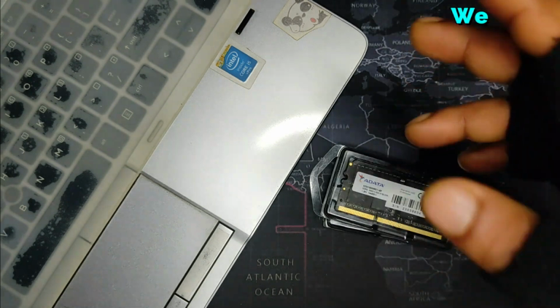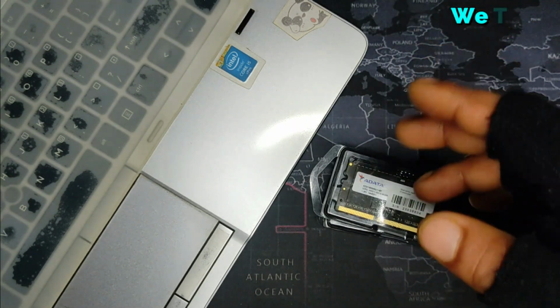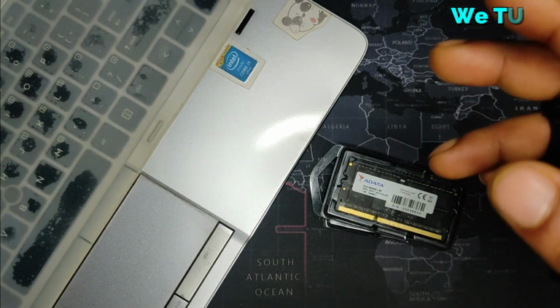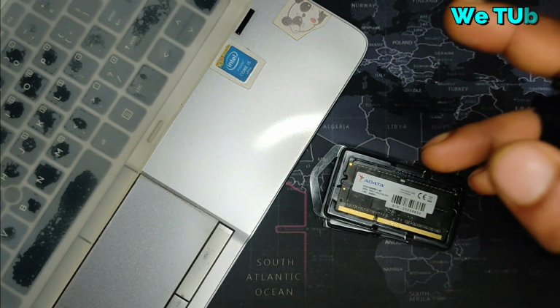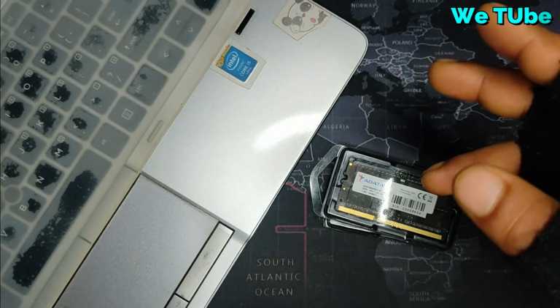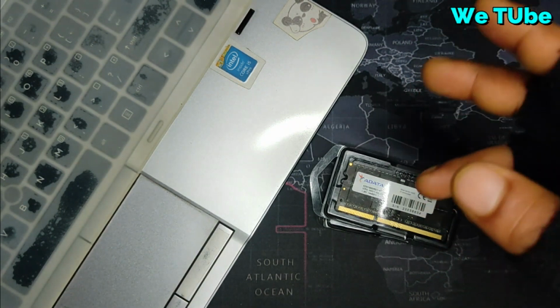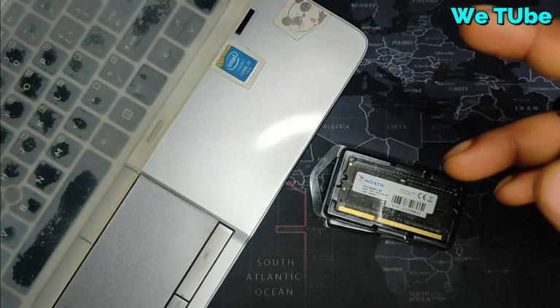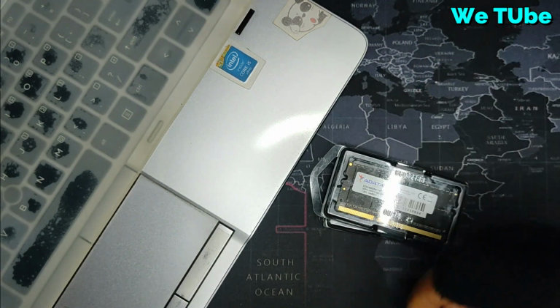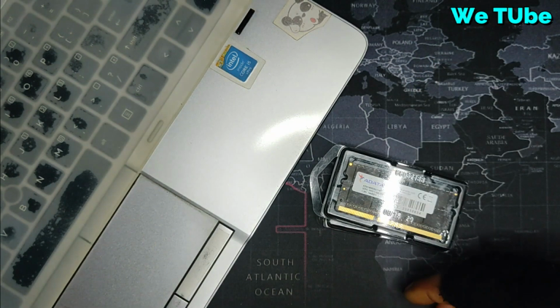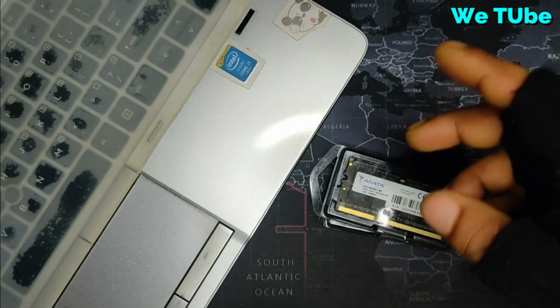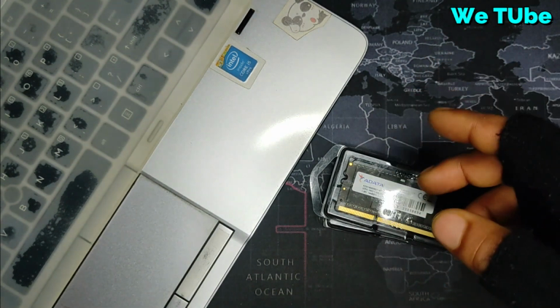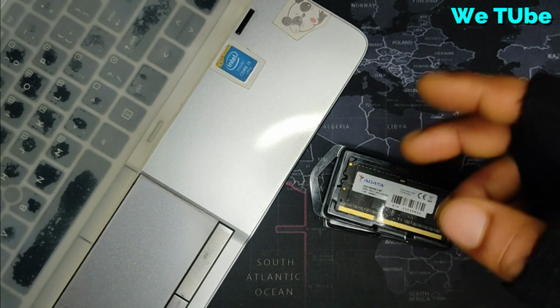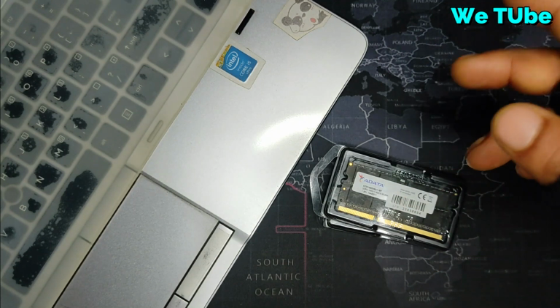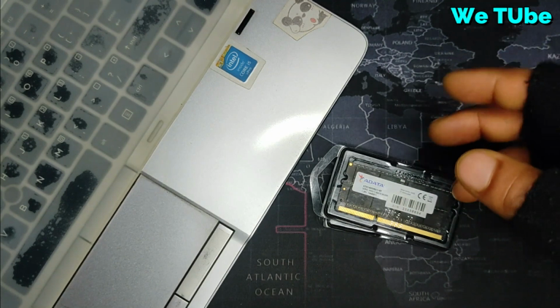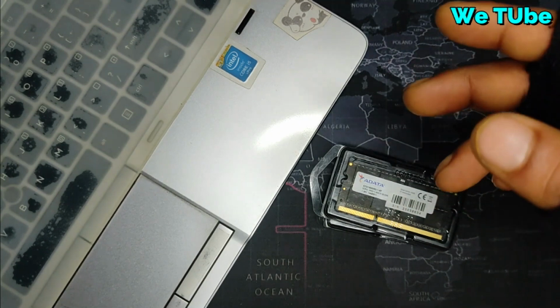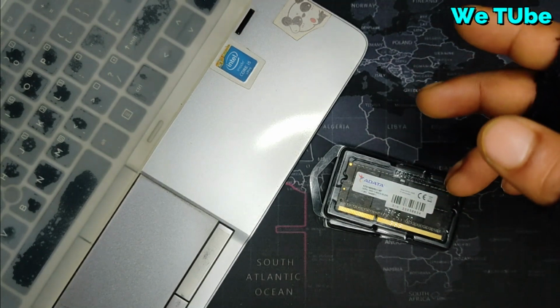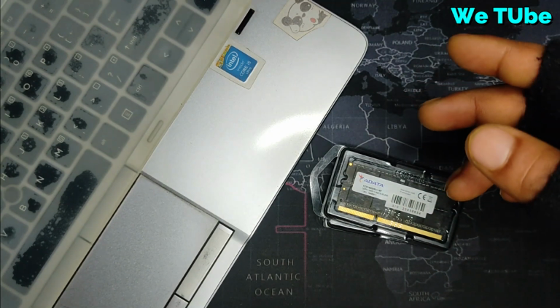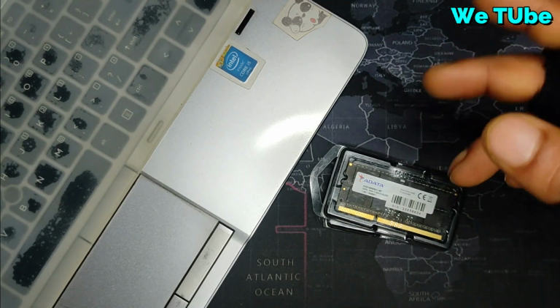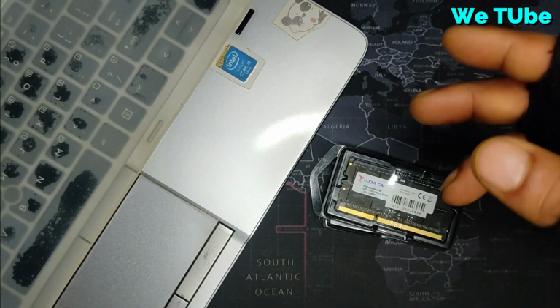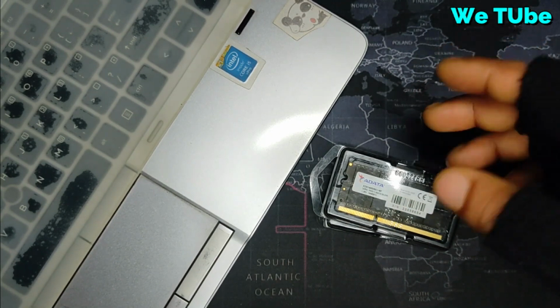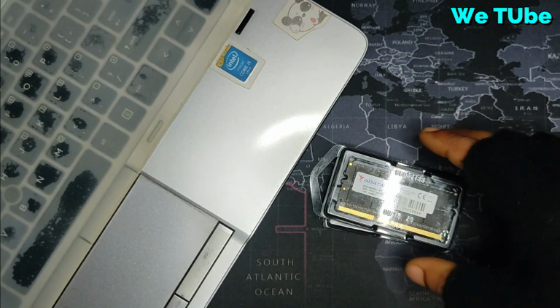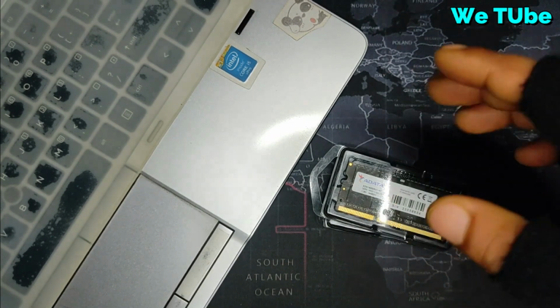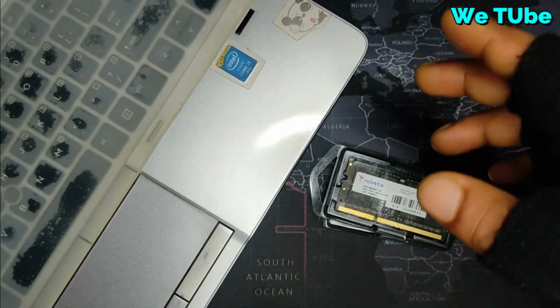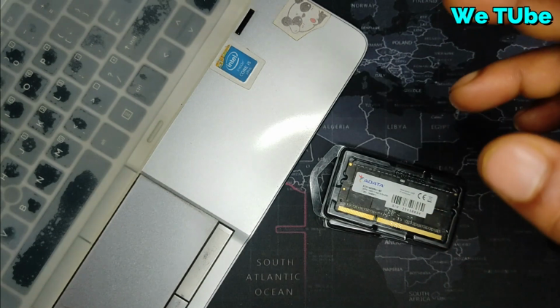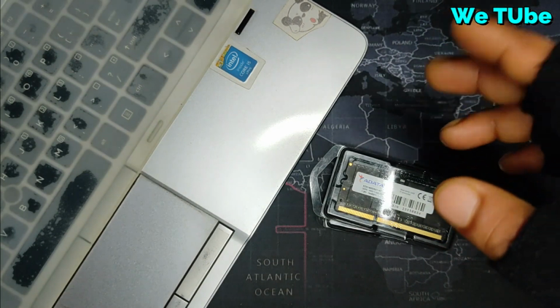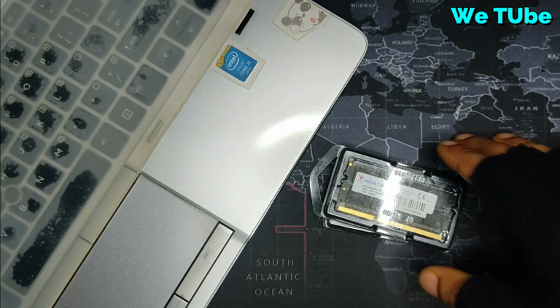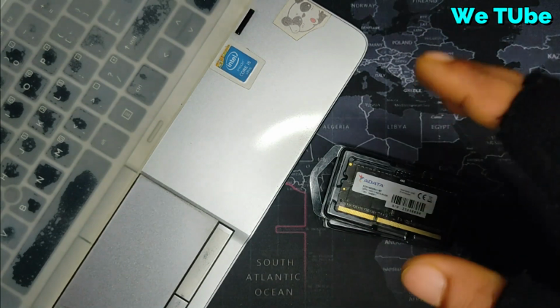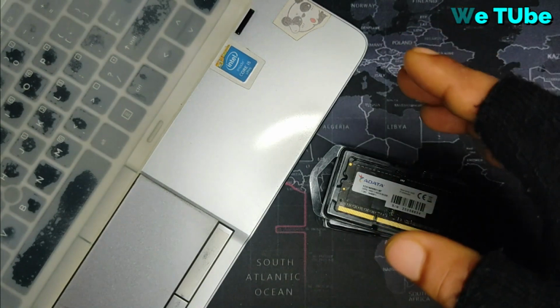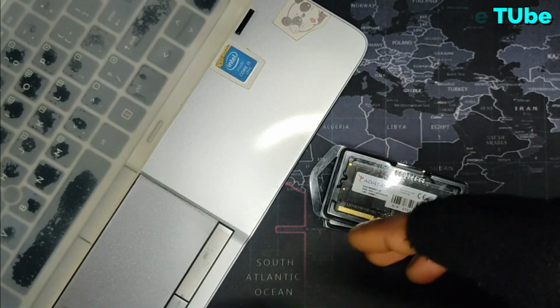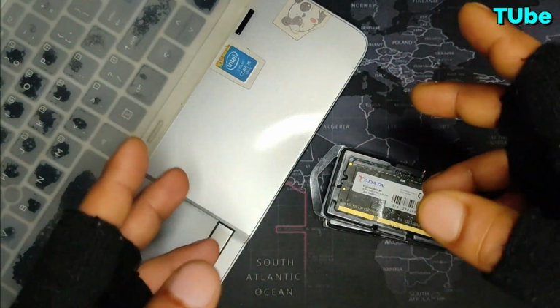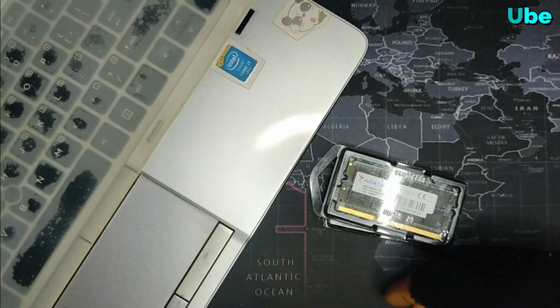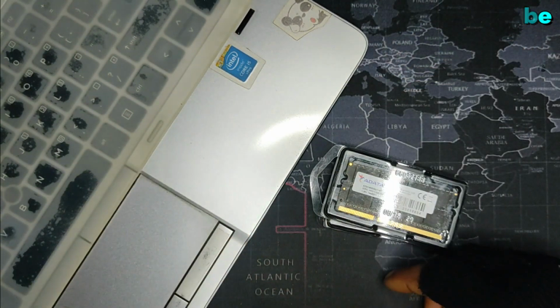Hi people and welcome to the YouTube channel. I hope you all are well. Friends, today I am going to upgrade my HP 840Z2 laptop RAM. I hope you will enjoy this video. So let's start the video.